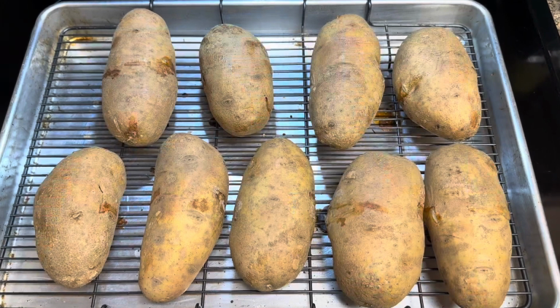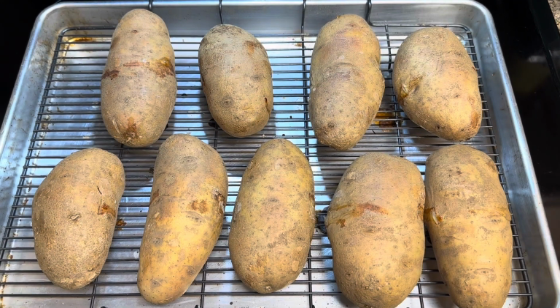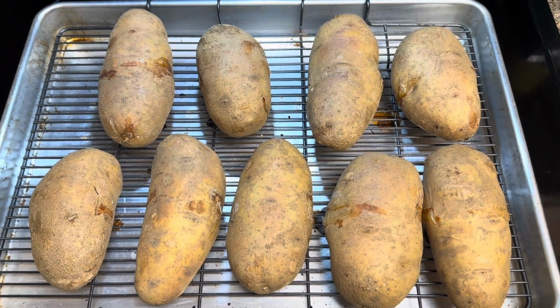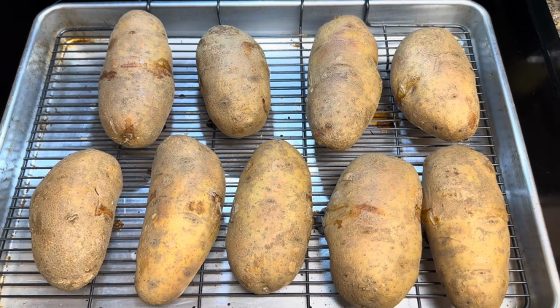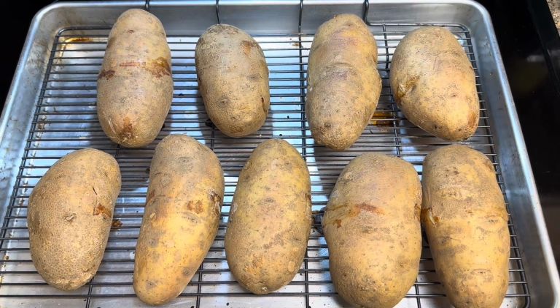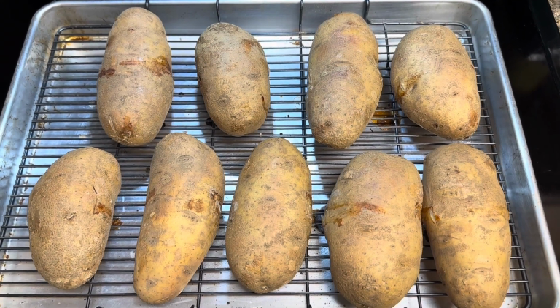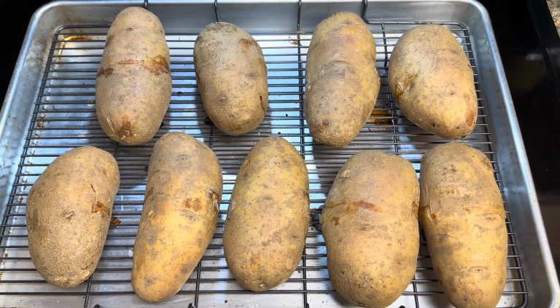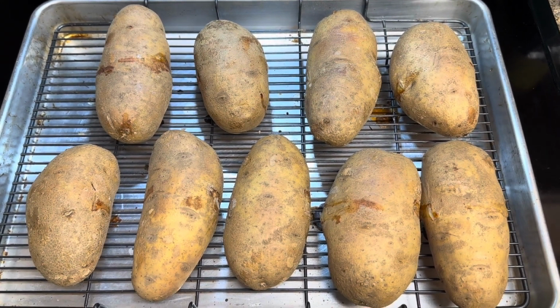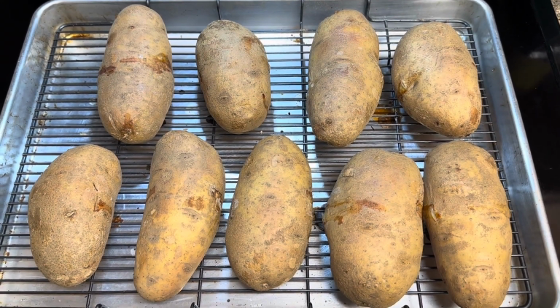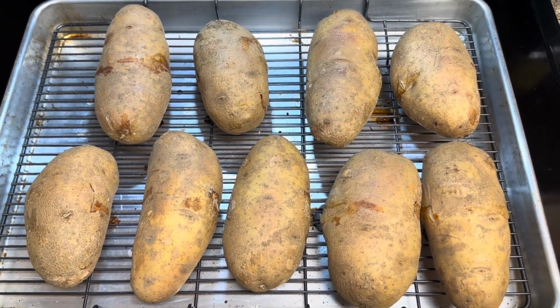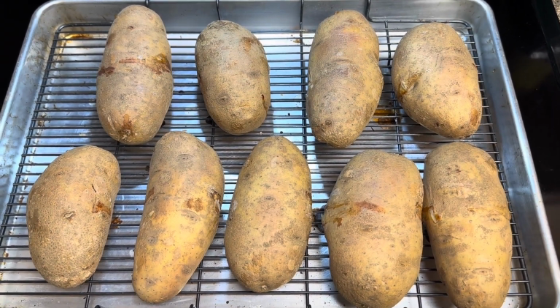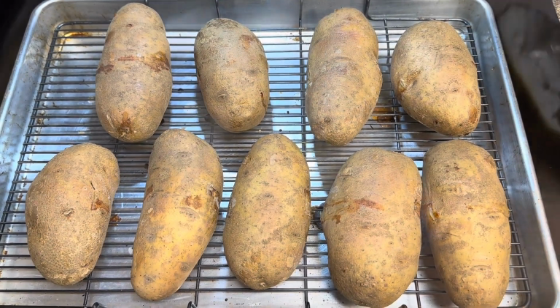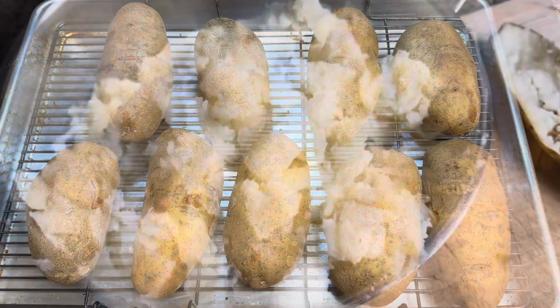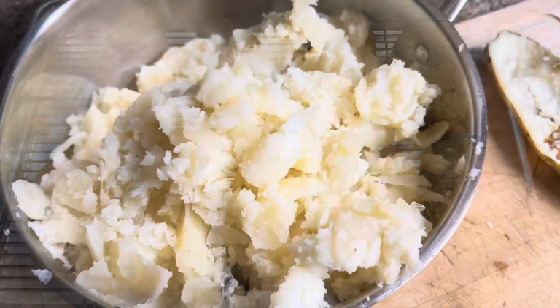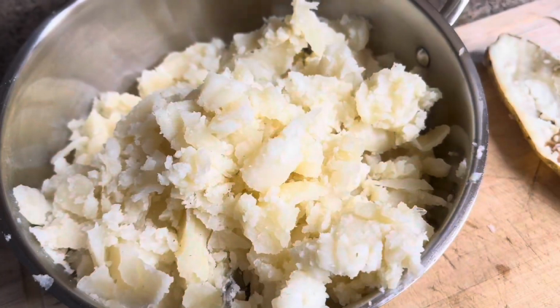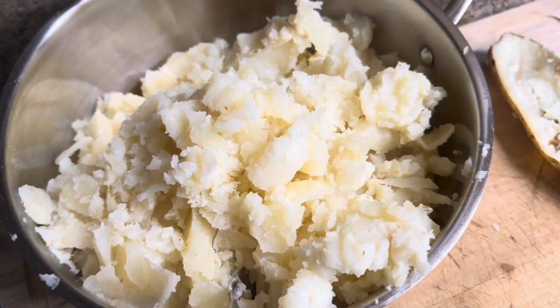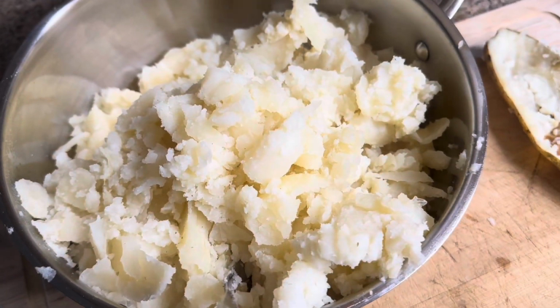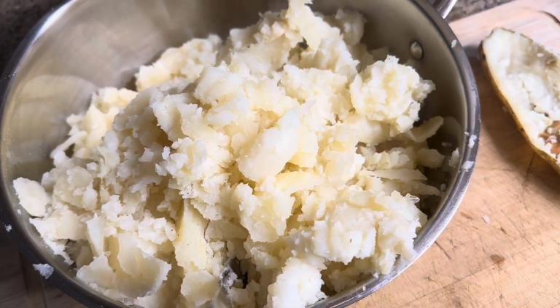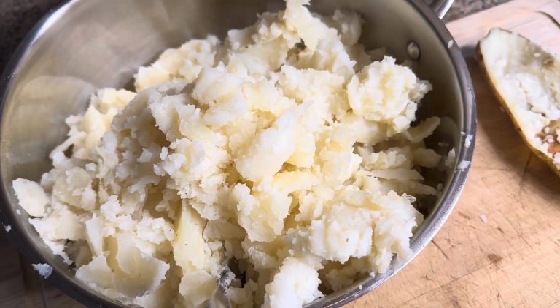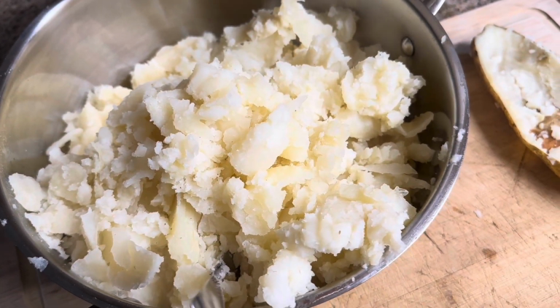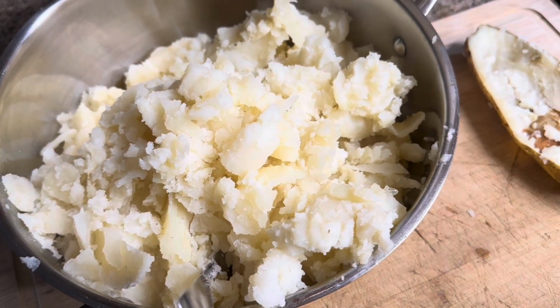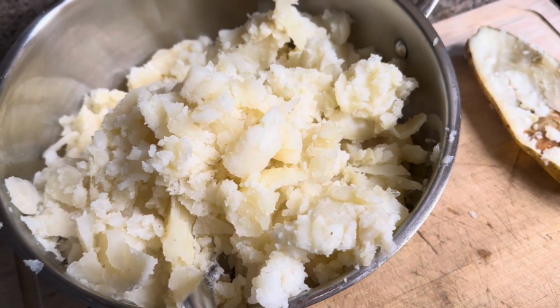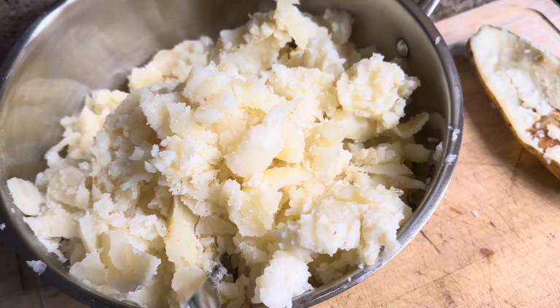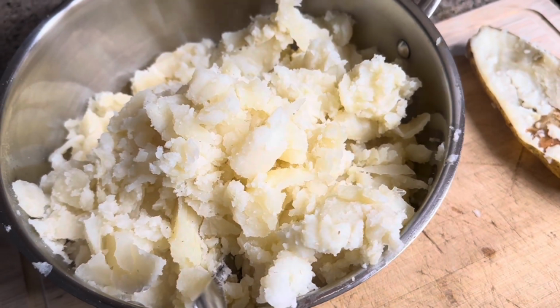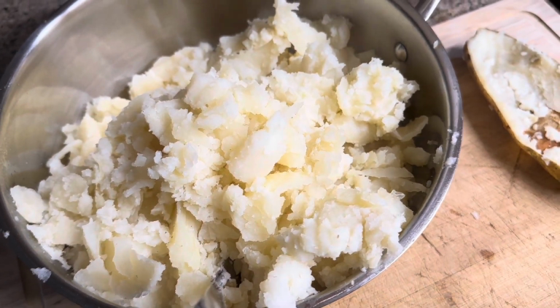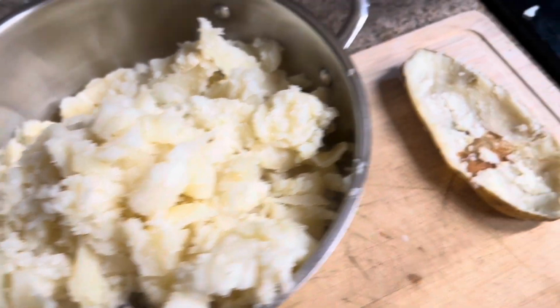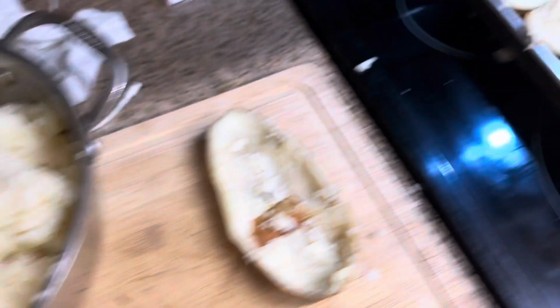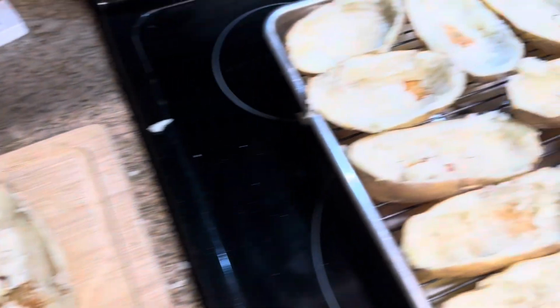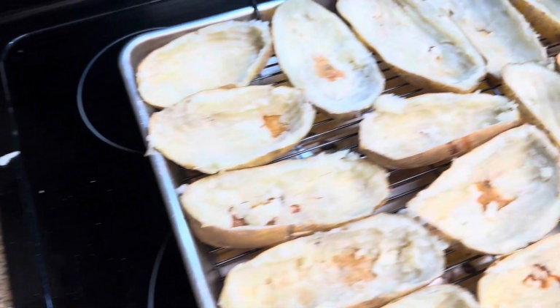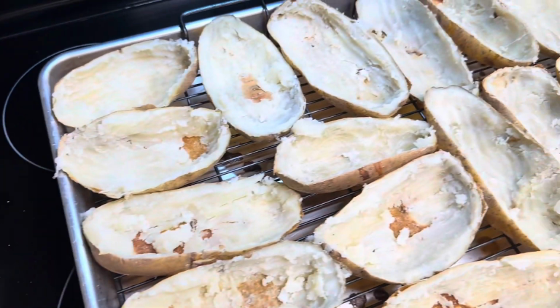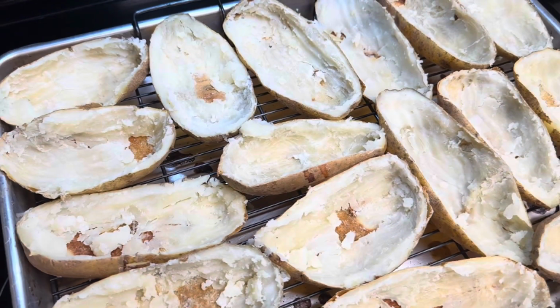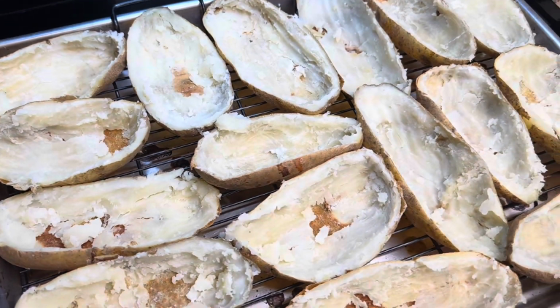After two hours, the potatoes are done. It's time to split them and pull out the middle. Everything has been scooped out. If you want to use the contents for mashed potatoes or something, you can. They're not part of this process.